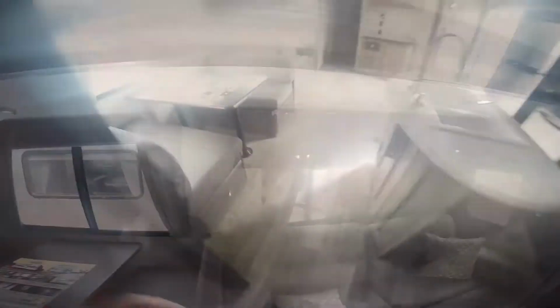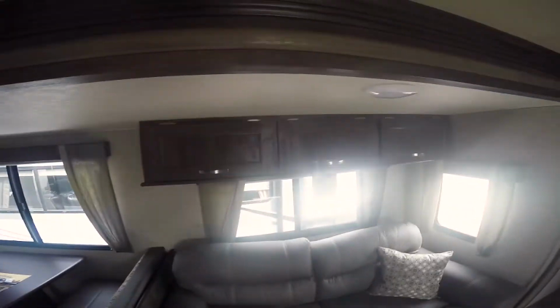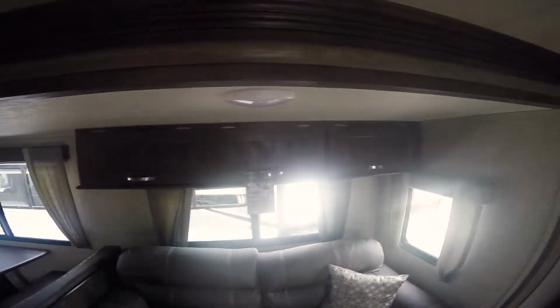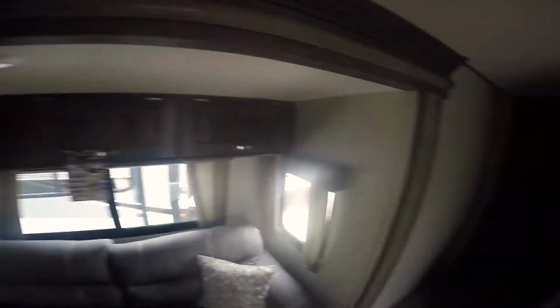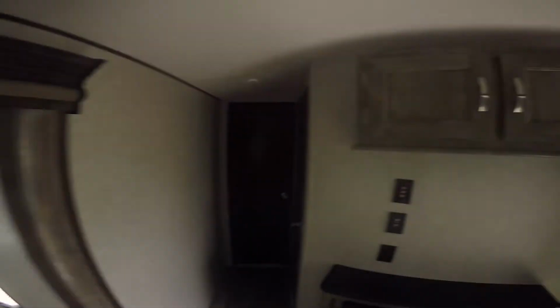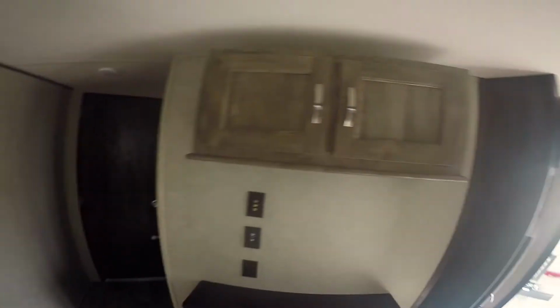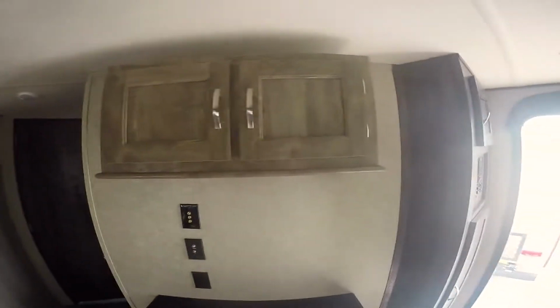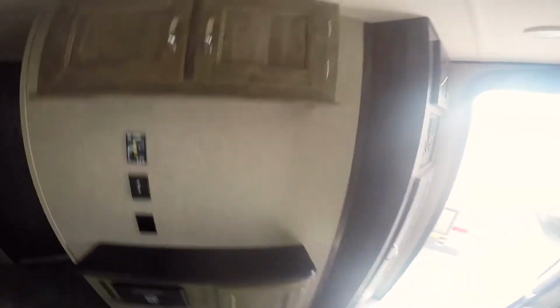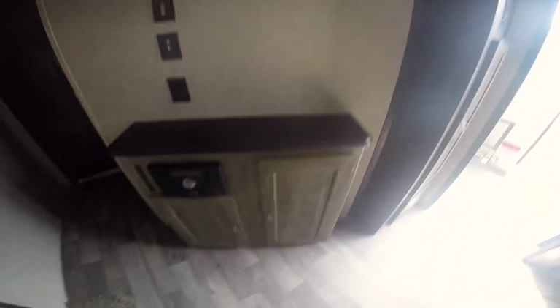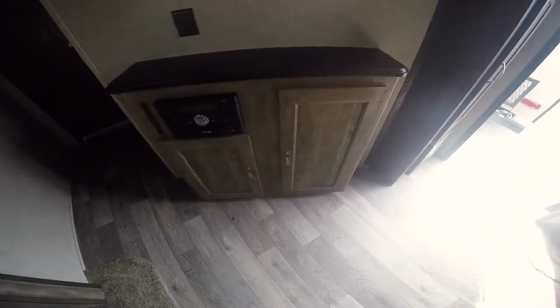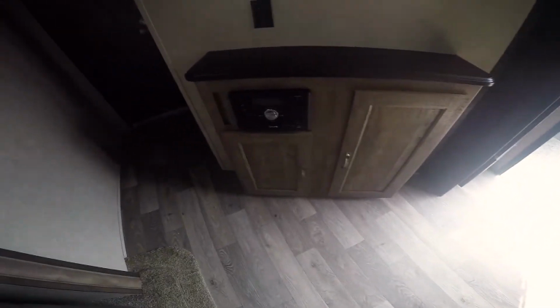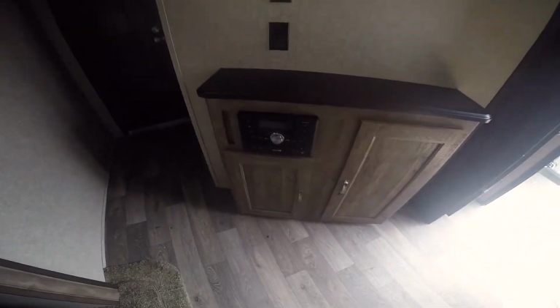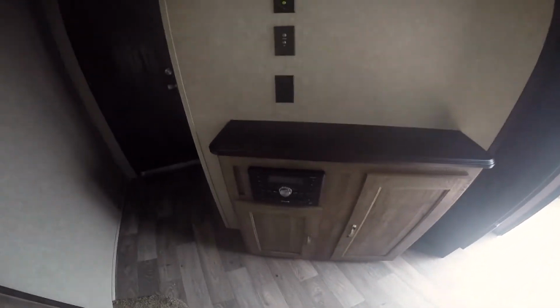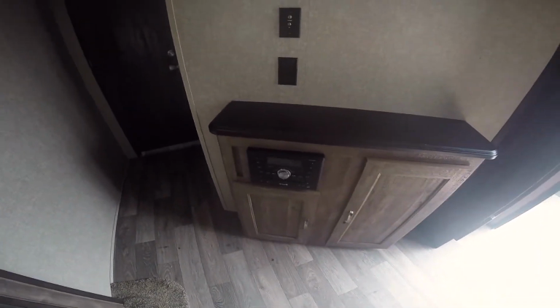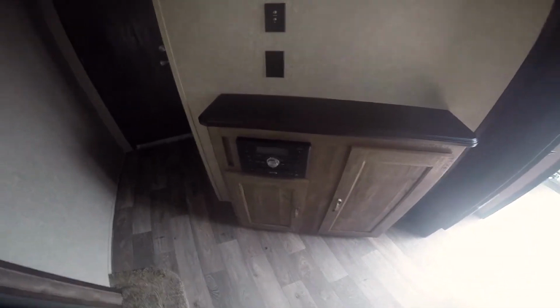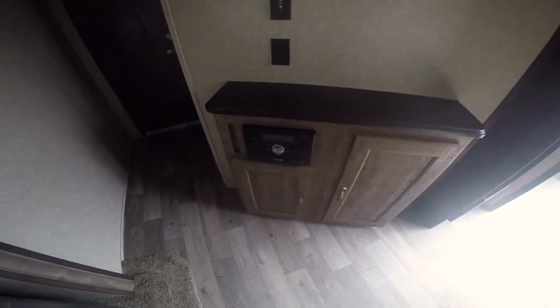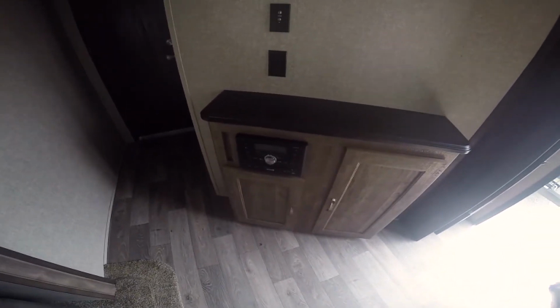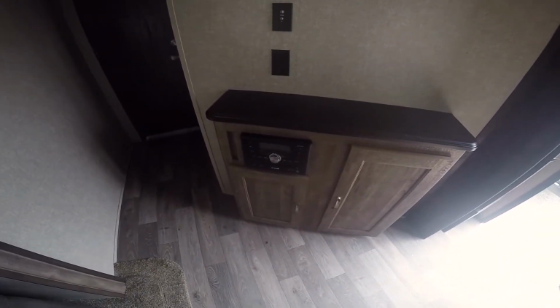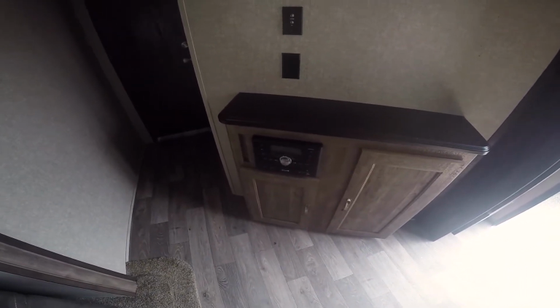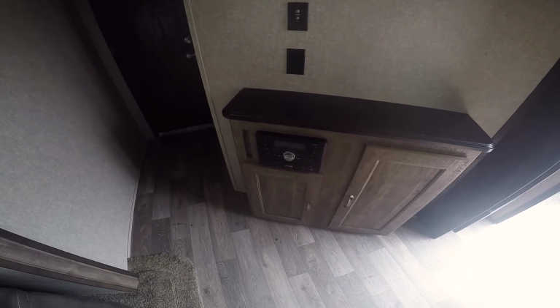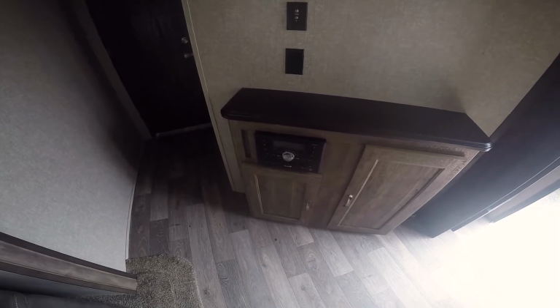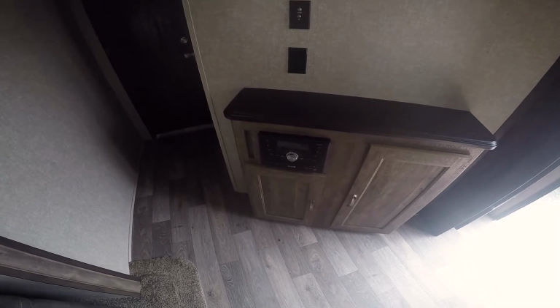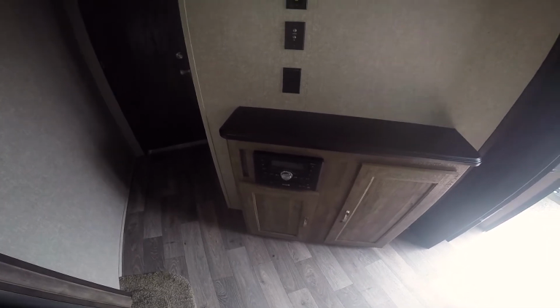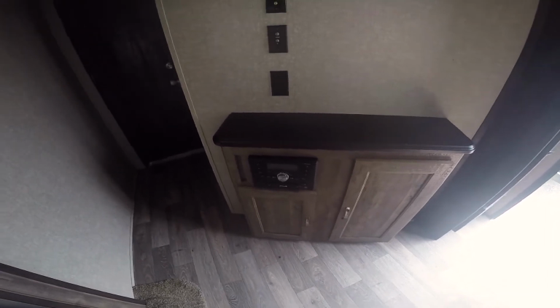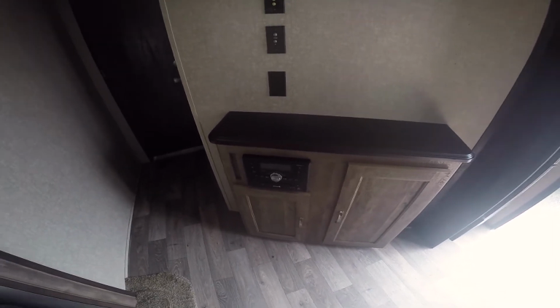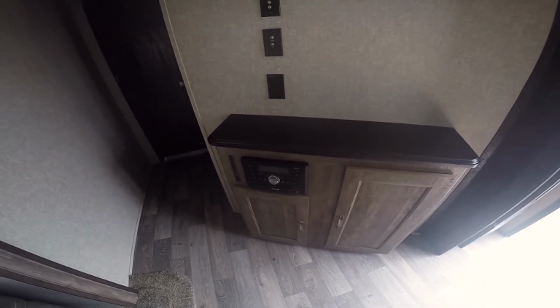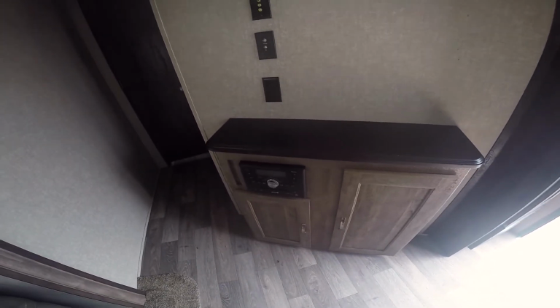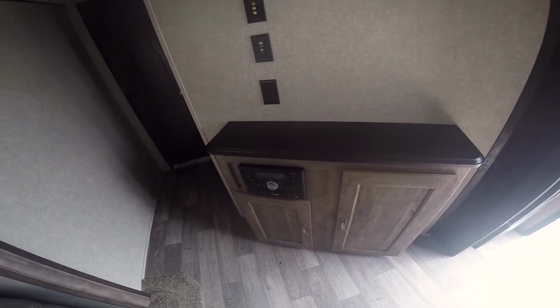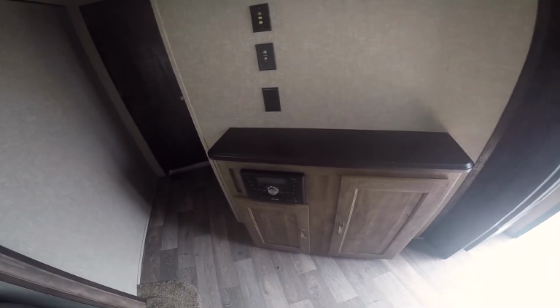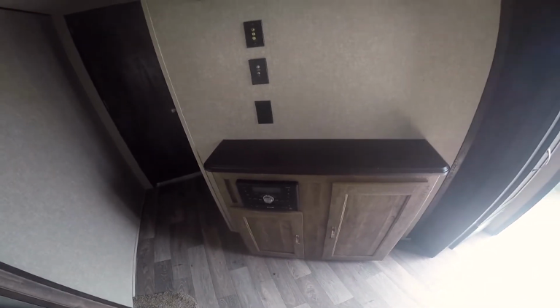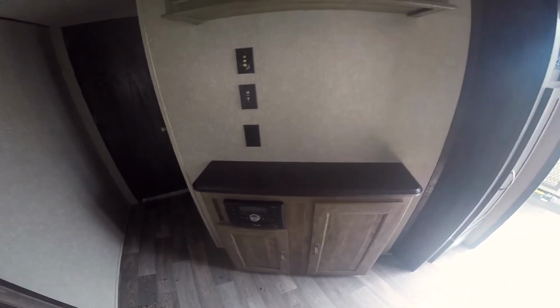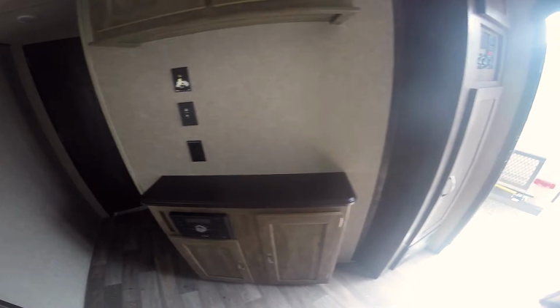Three cabinets up top, two cabinets on the bottom. There's a CD/DVD player so you can watch DVDs on your TV, and it also has Bluetooth so you can stream your music wirelessly.